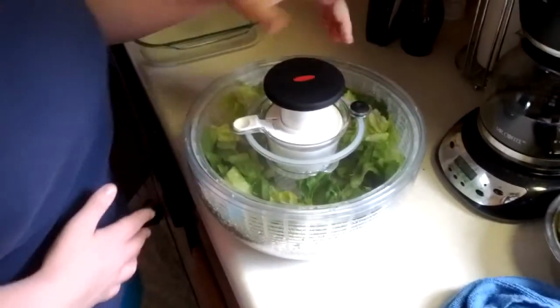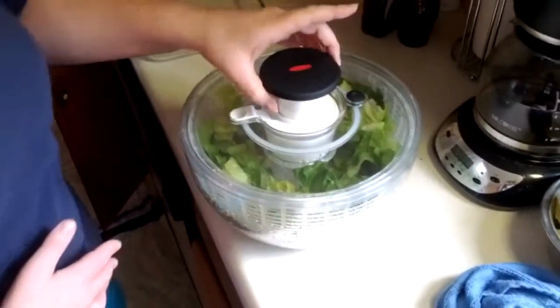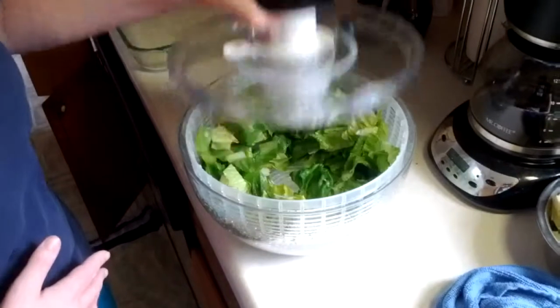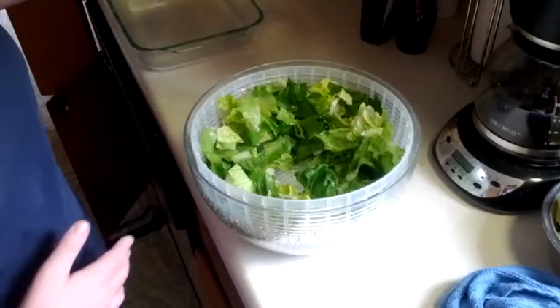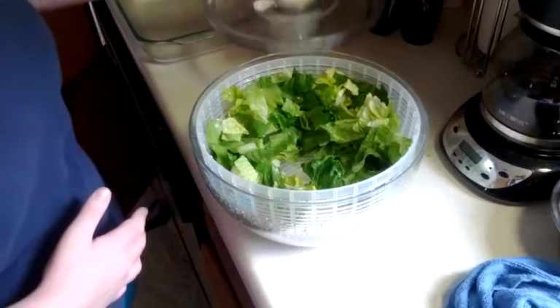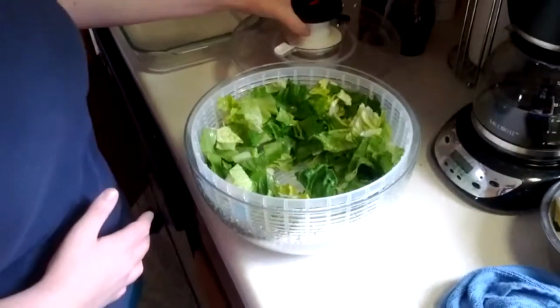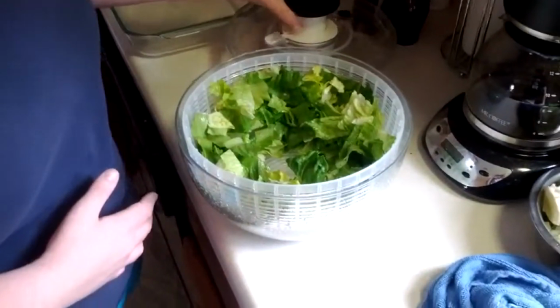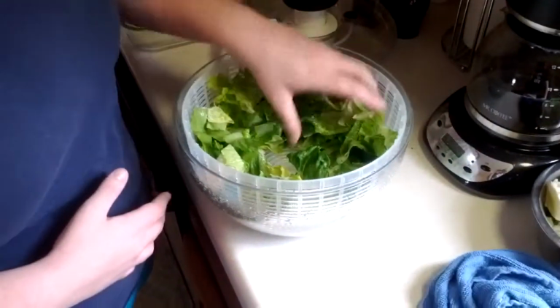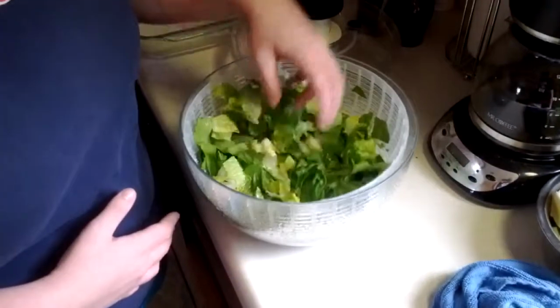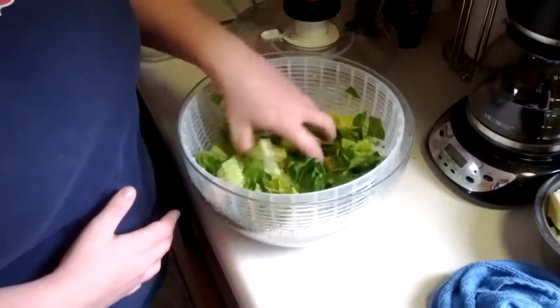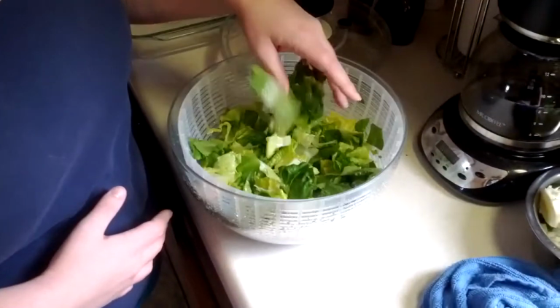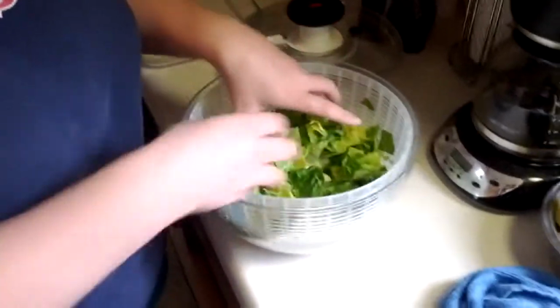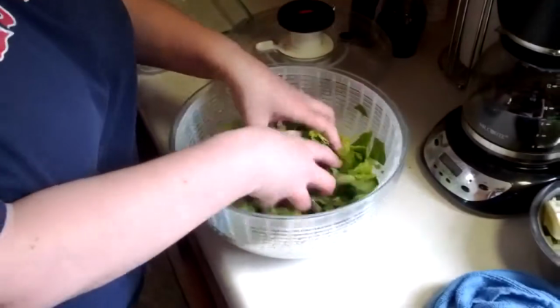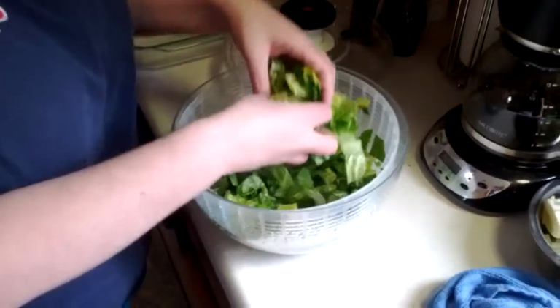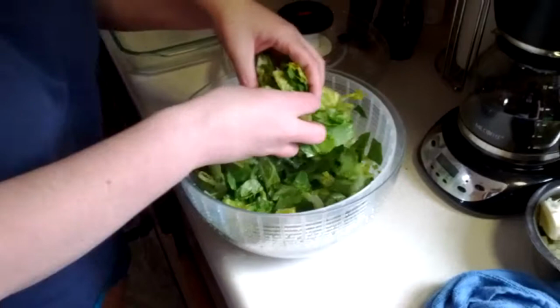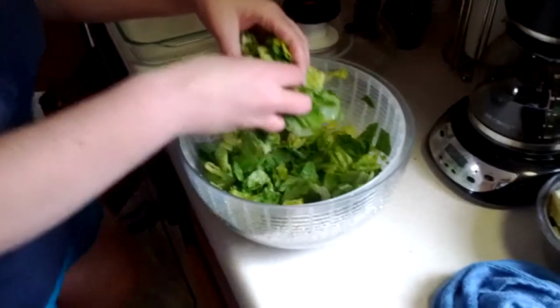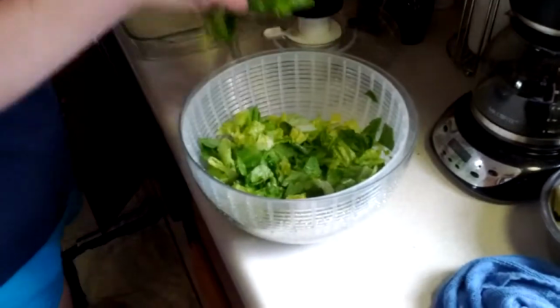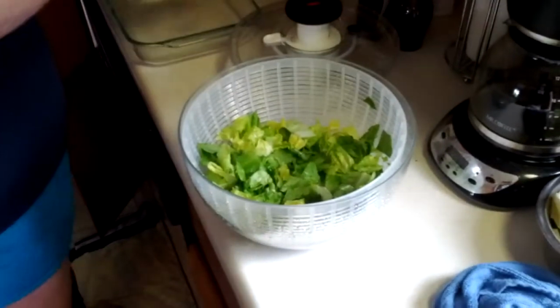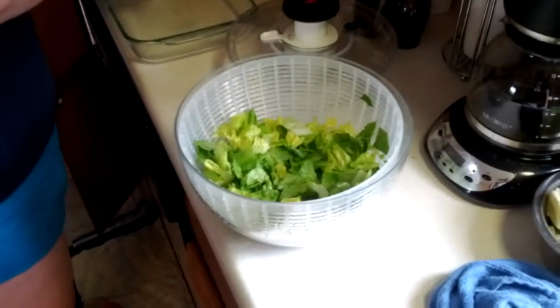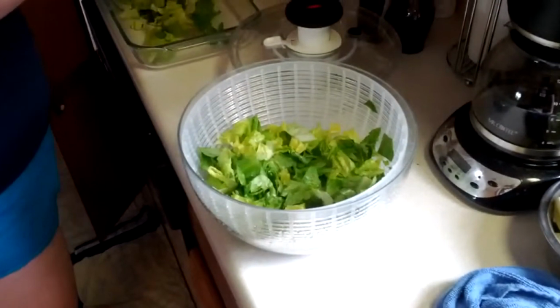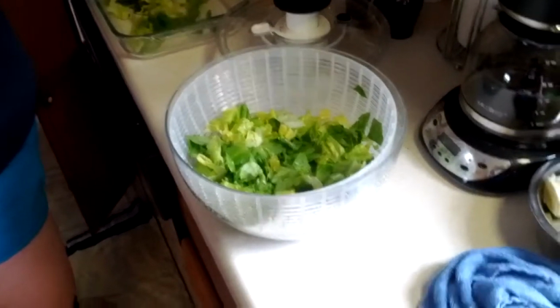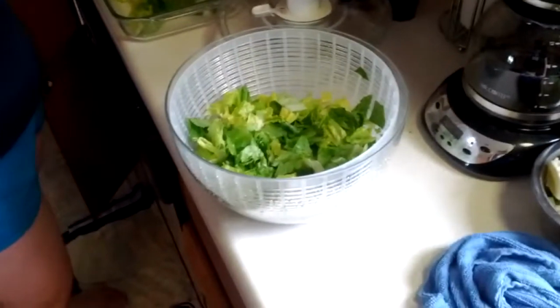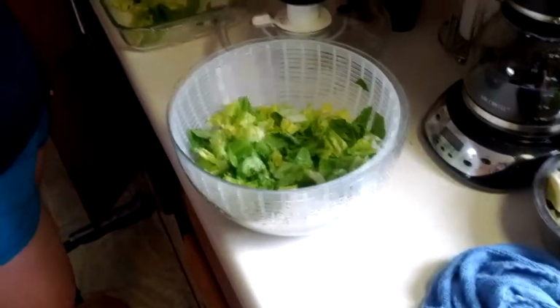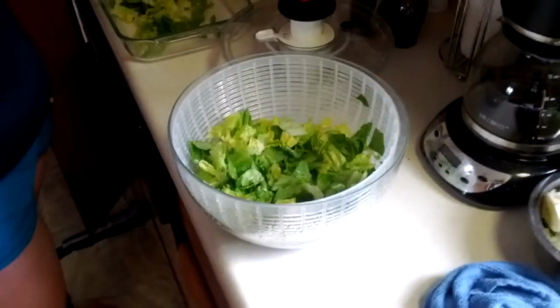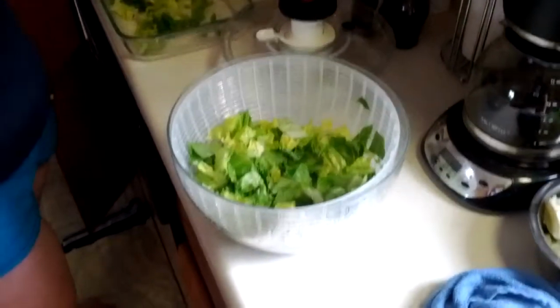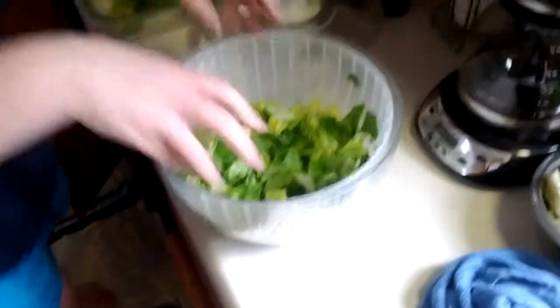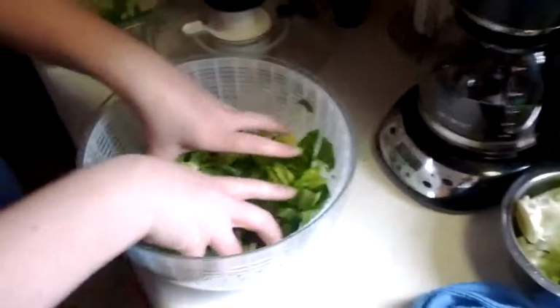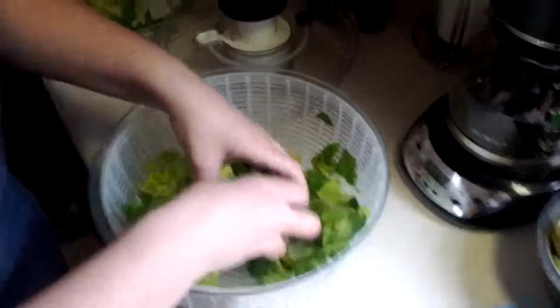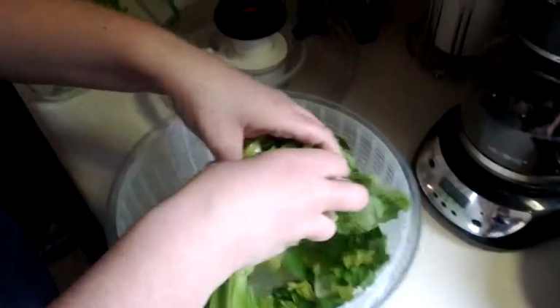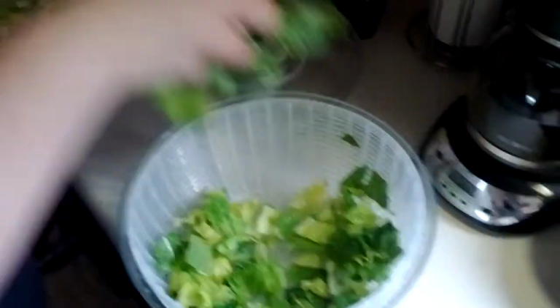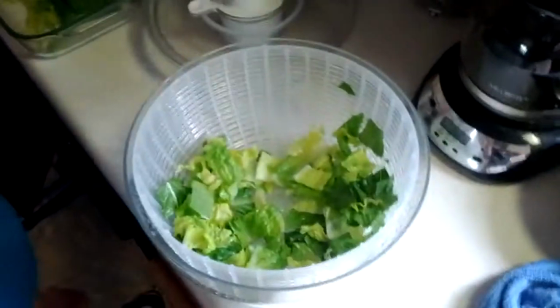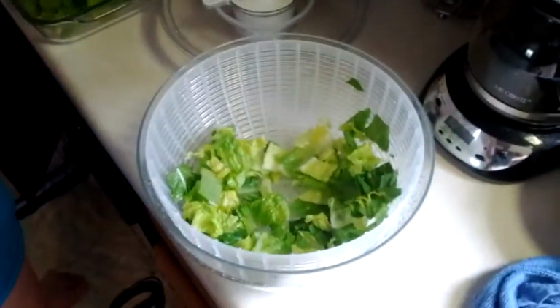And now you've removed the cover. The lettuce is a little damp, but transferable immediately without a towel to what you're serving it in. So let's see what kind of water is inside the salad spinner shell.